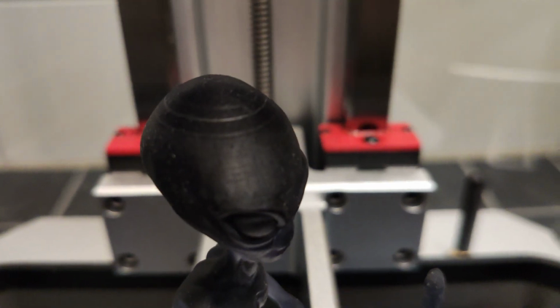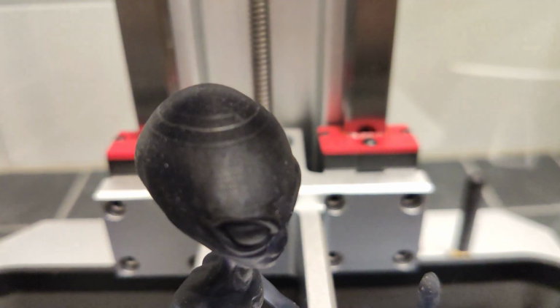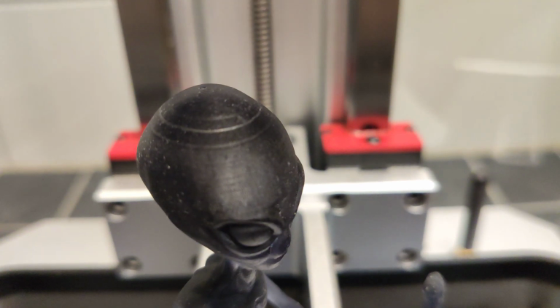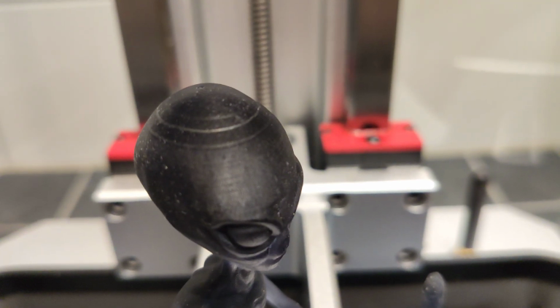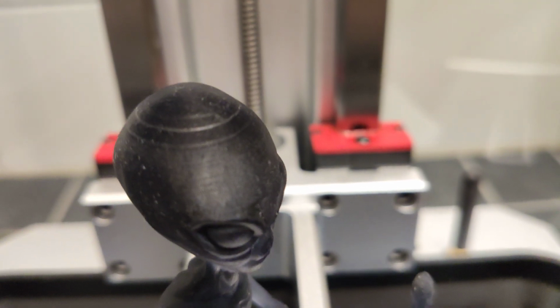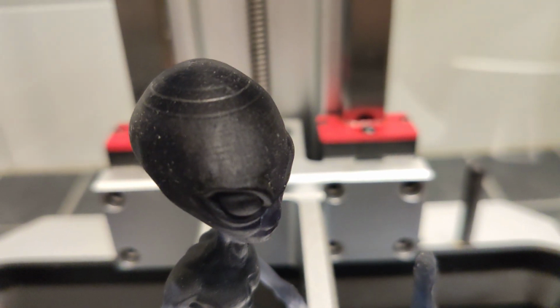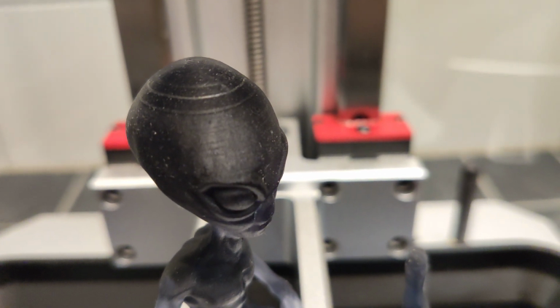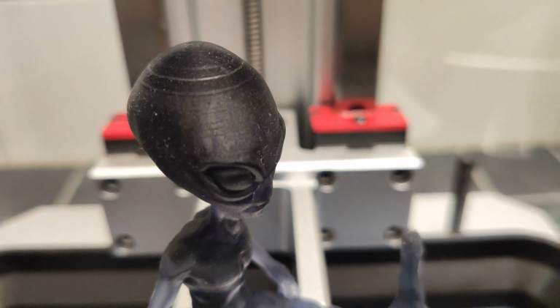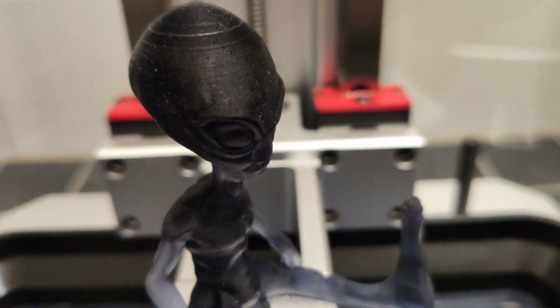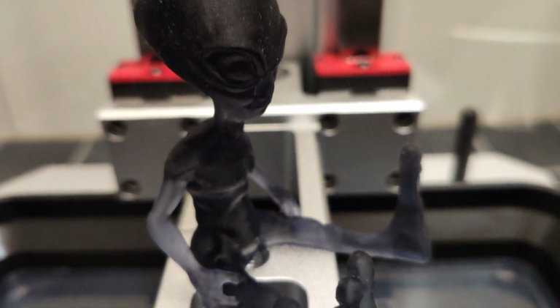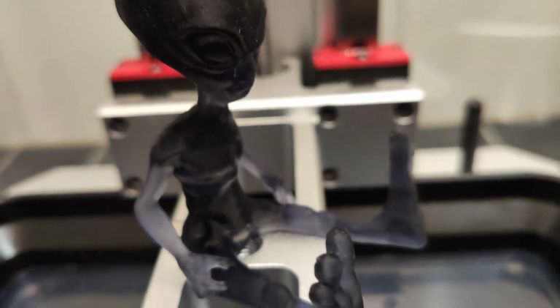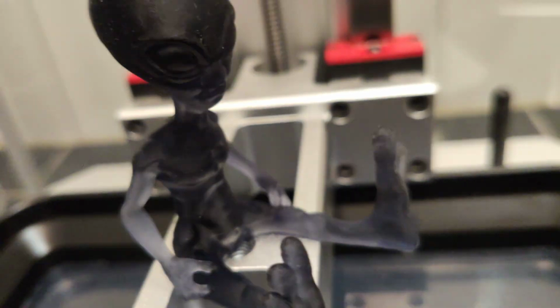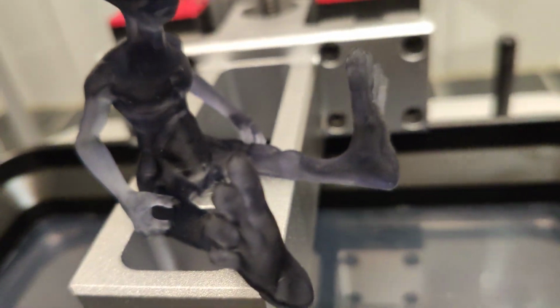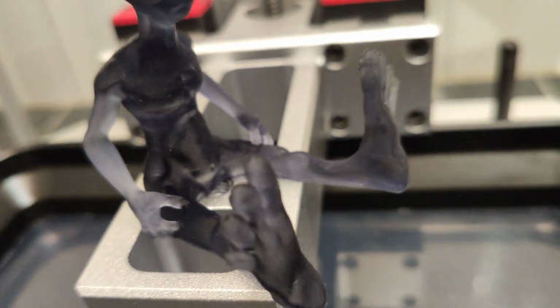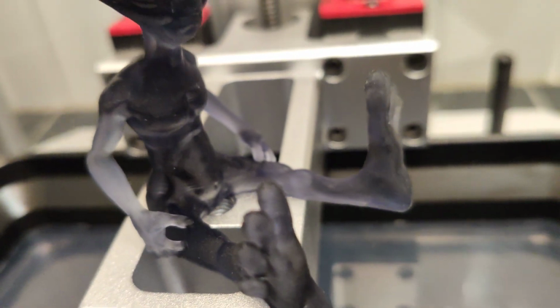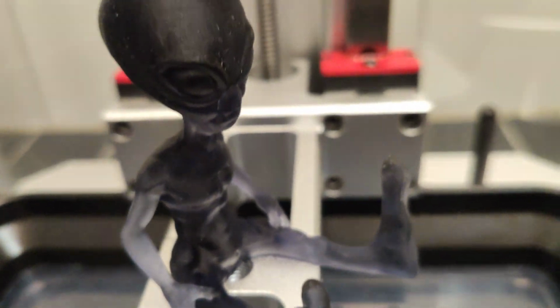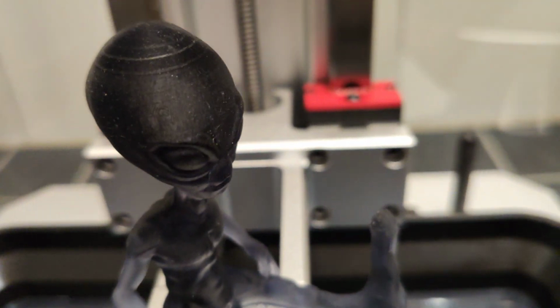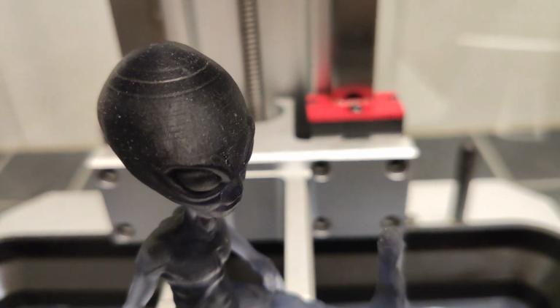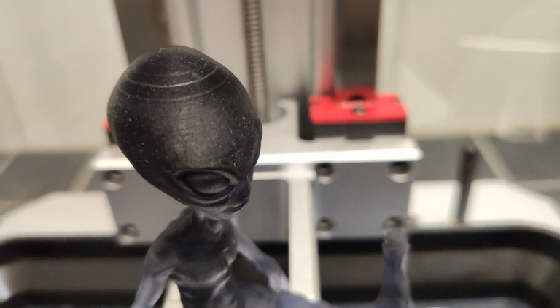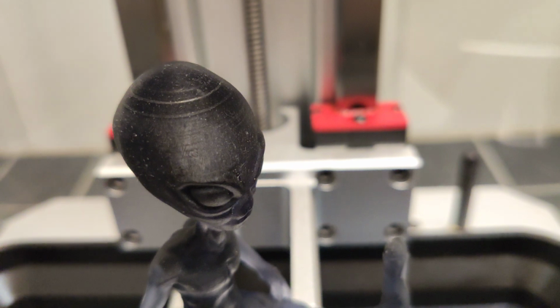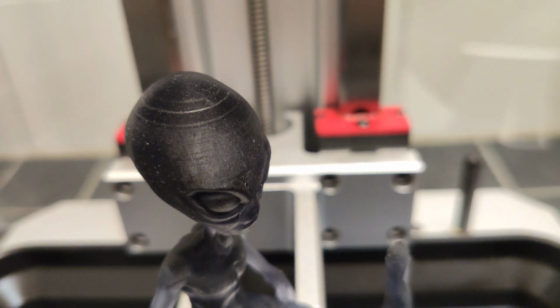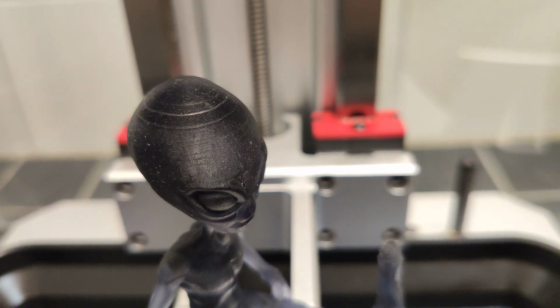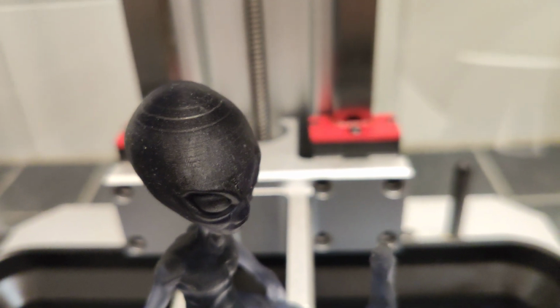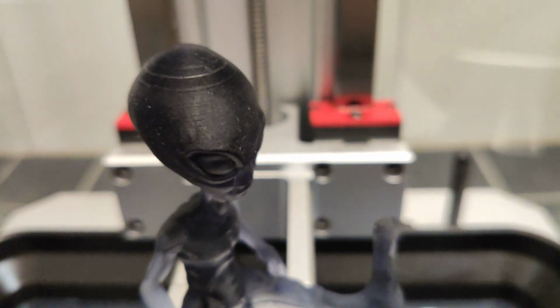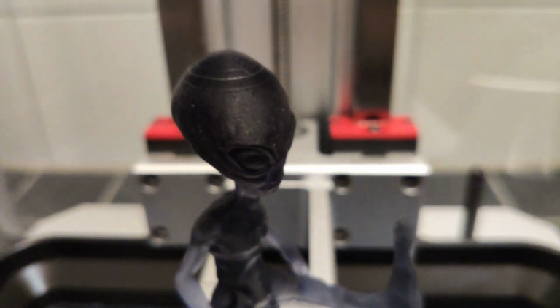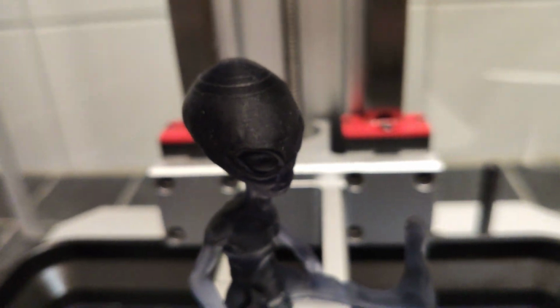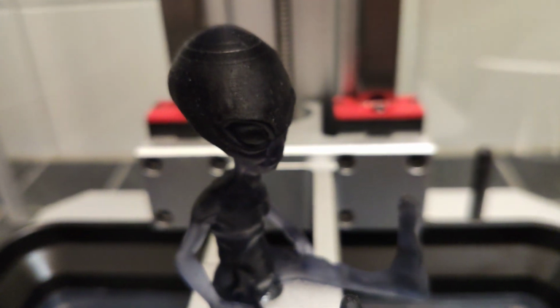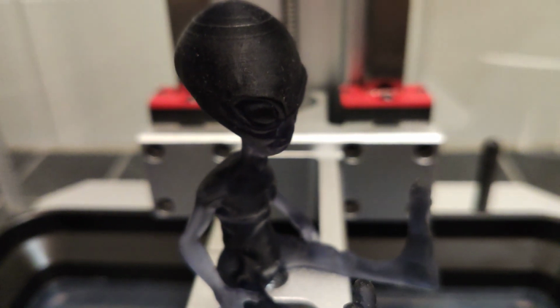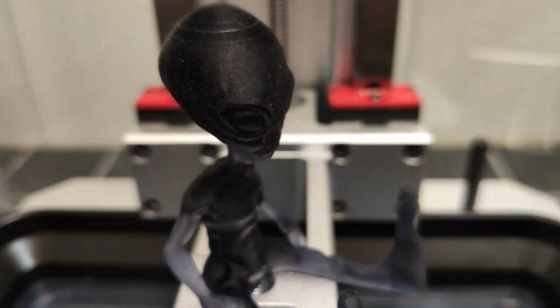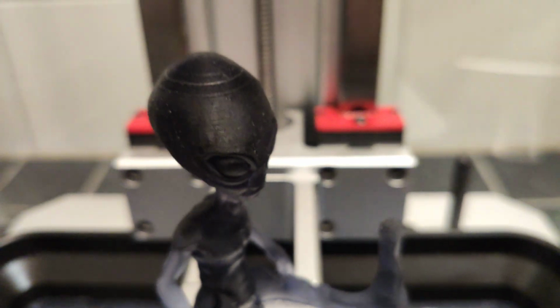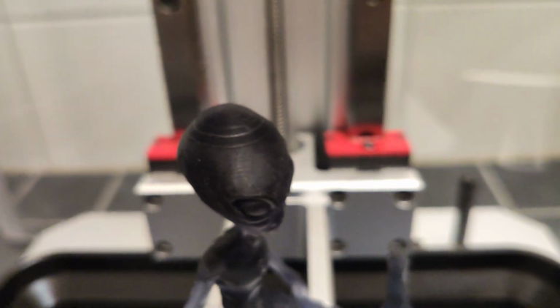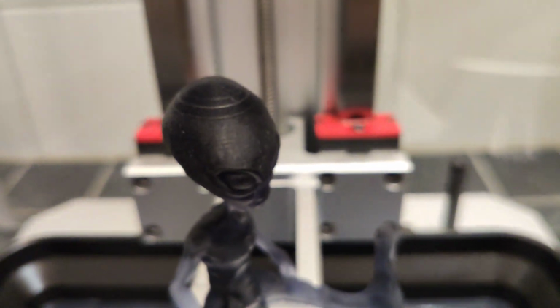They are visible. It depends on your filament color. I'm not always getting these lines — sometimes. And I found one solution.